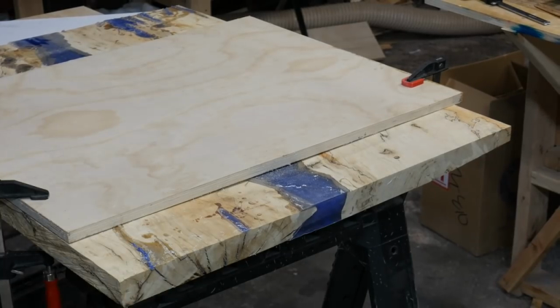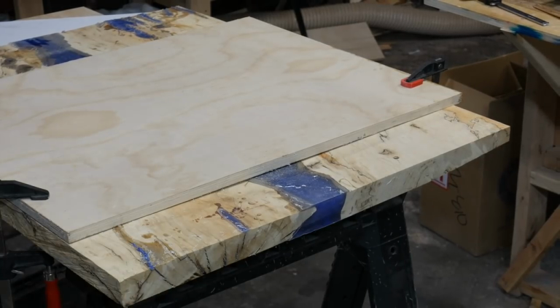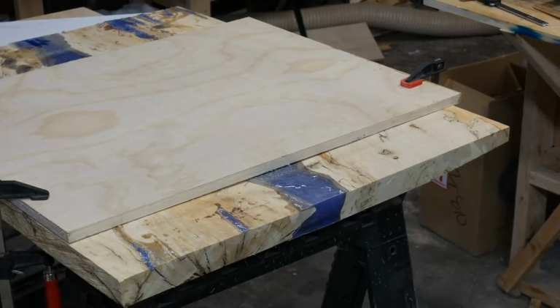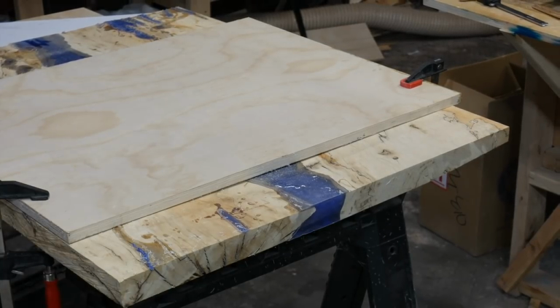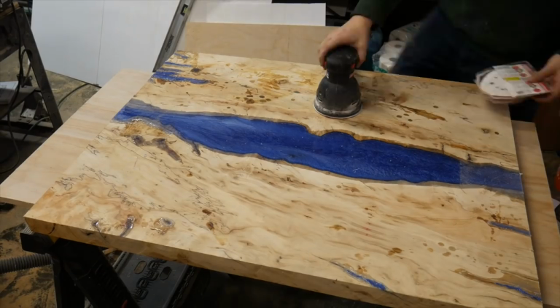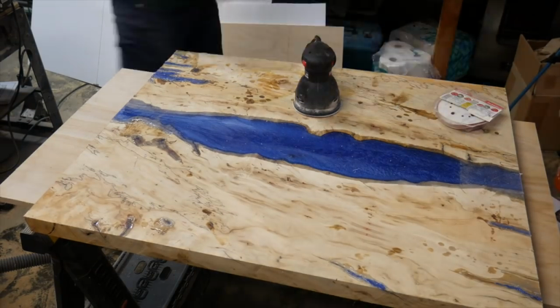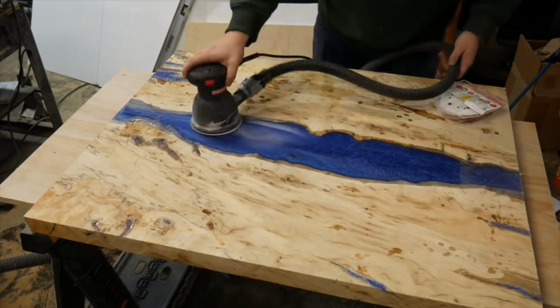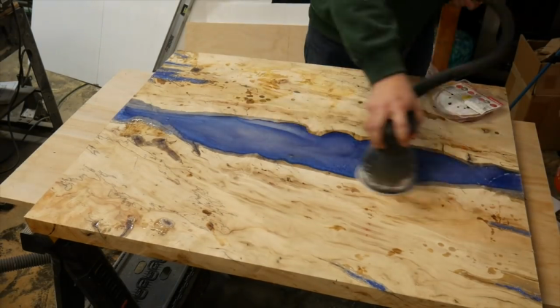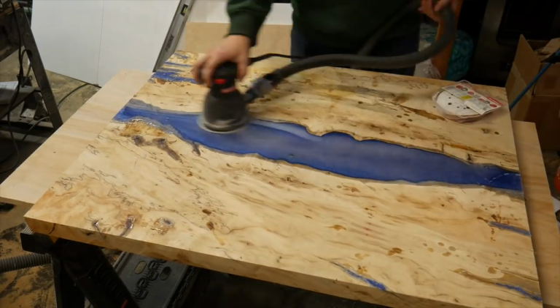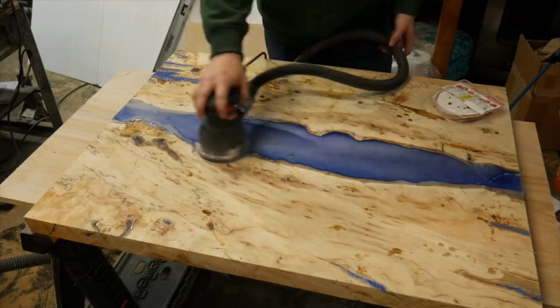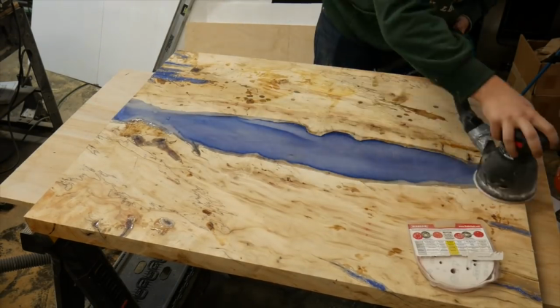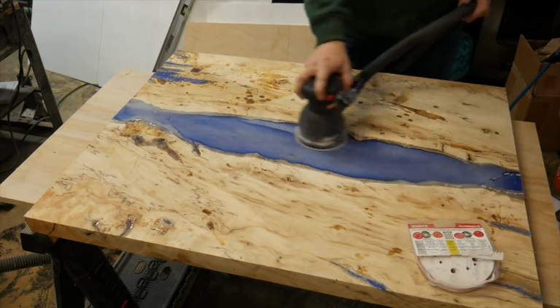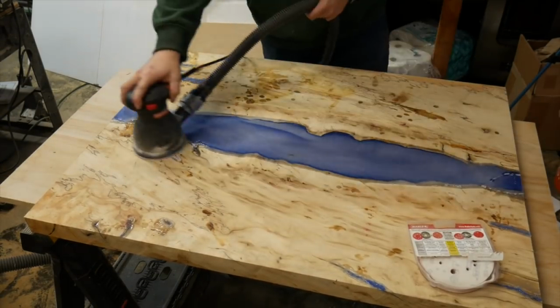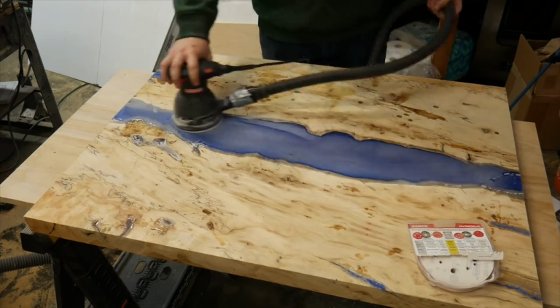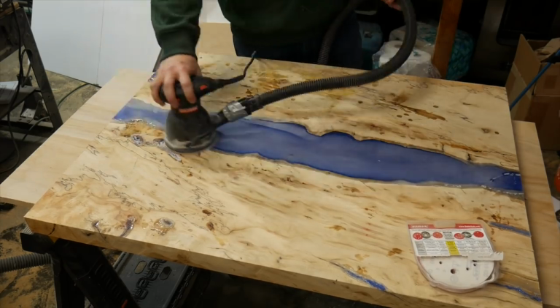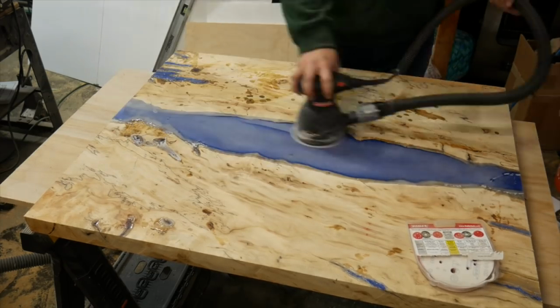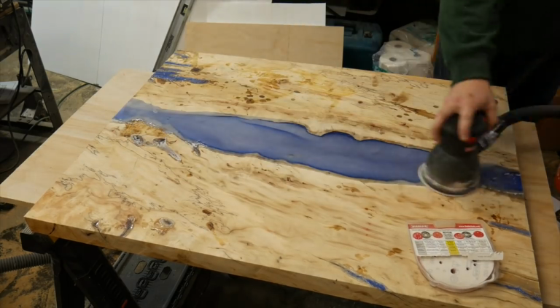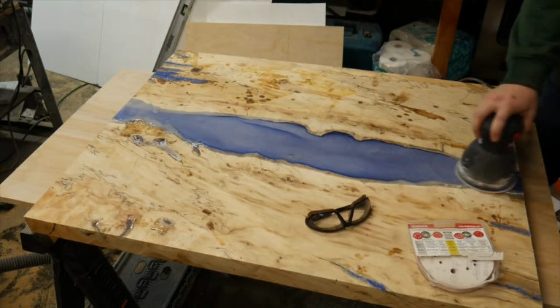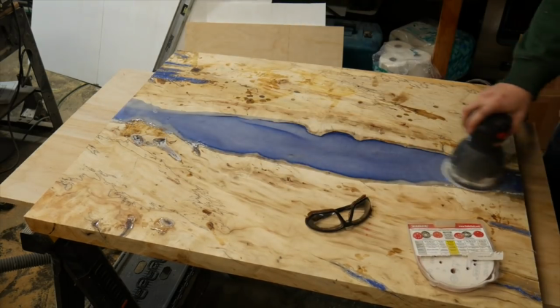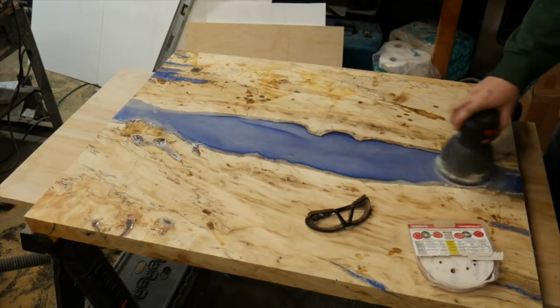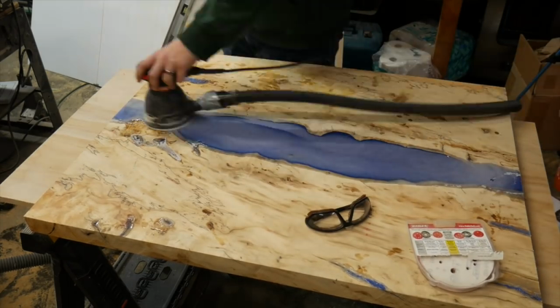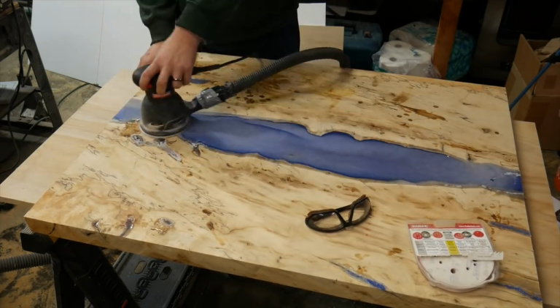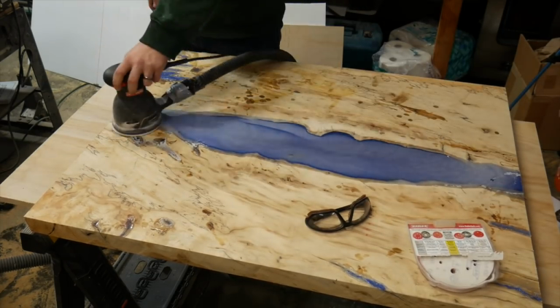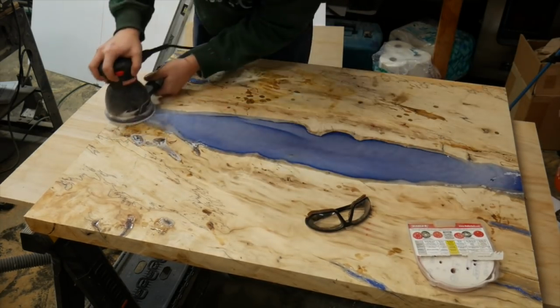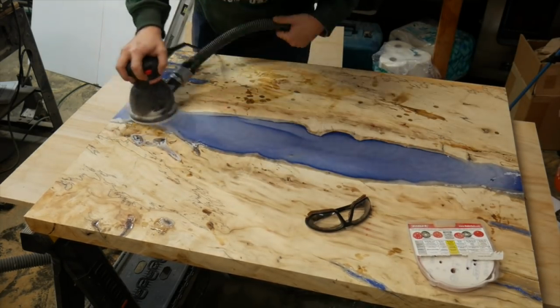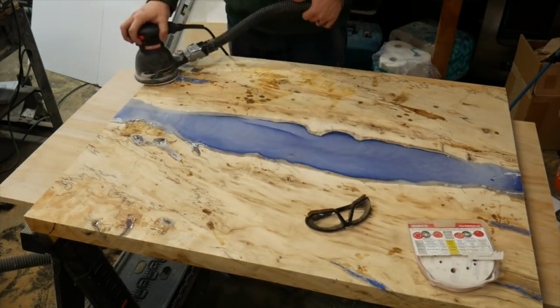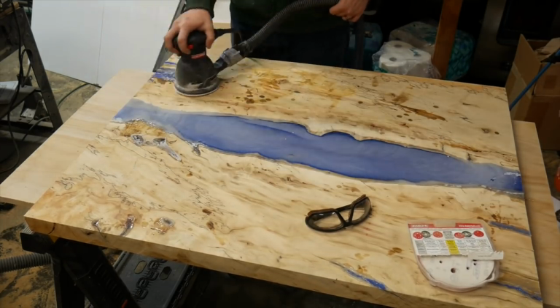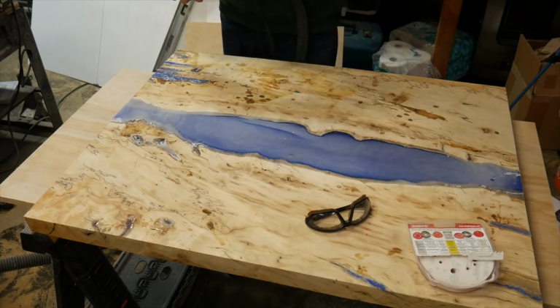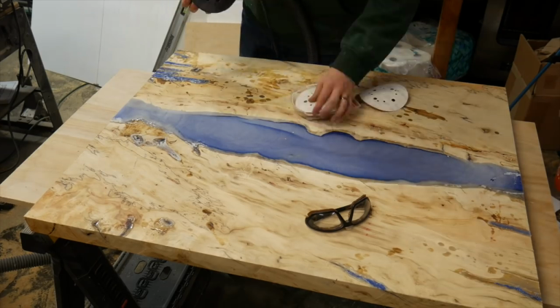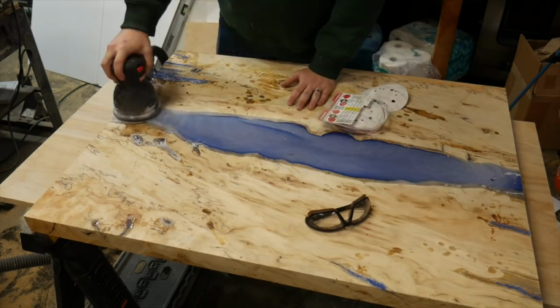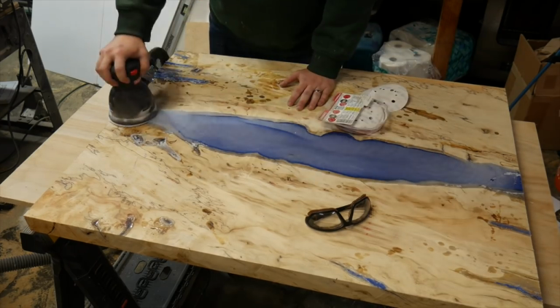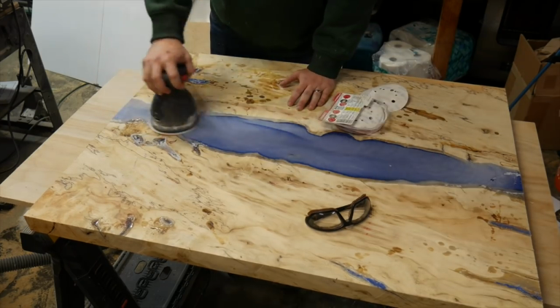I used a scrap piece of plywood to act as a guide so I could get a nice parallel cut on each side and perpendicular to the other sides of the table. I also trimmed up the long sides as well, but I didn't show that.